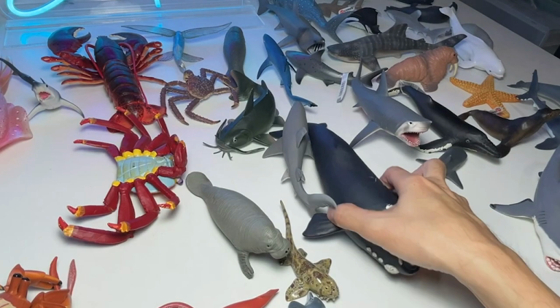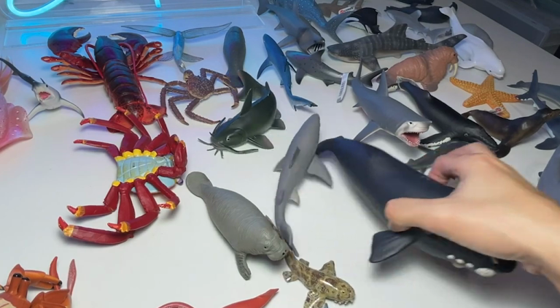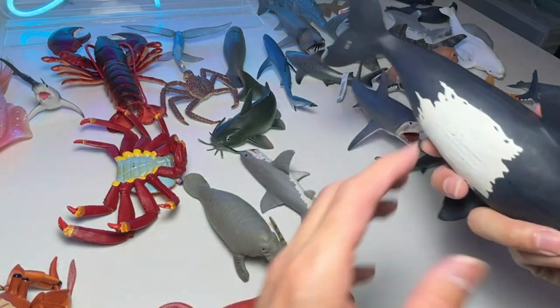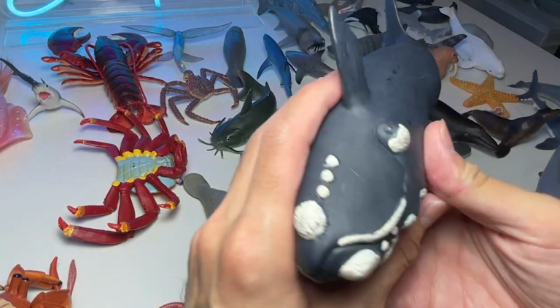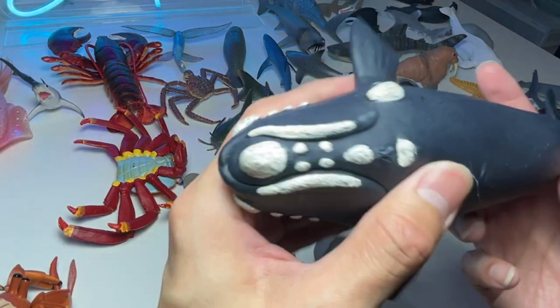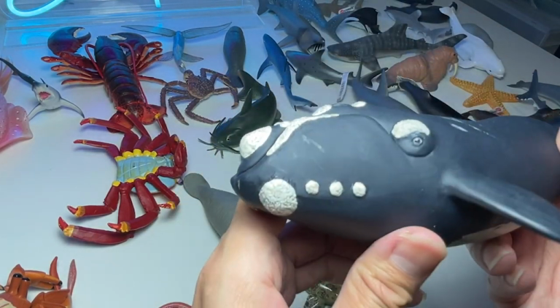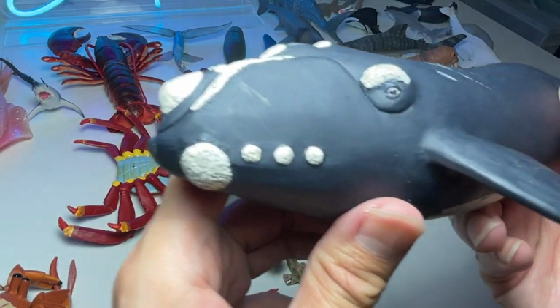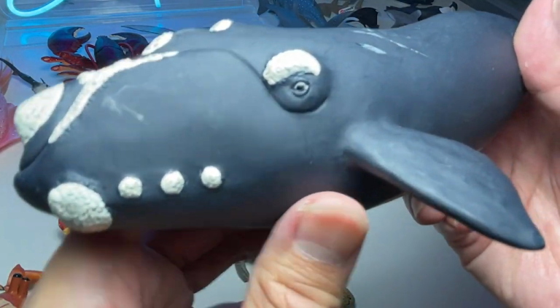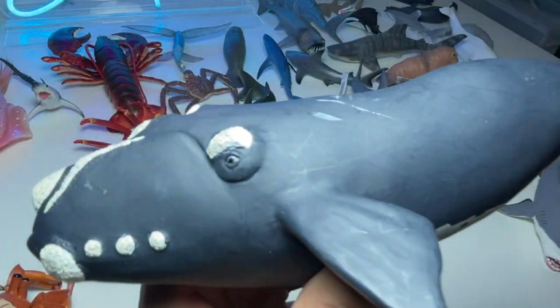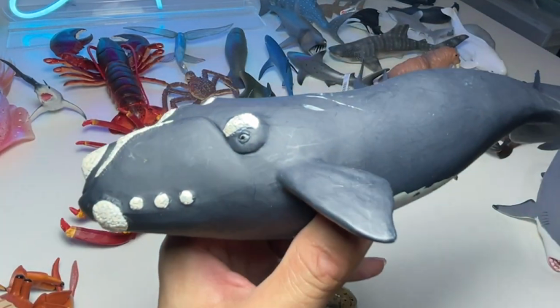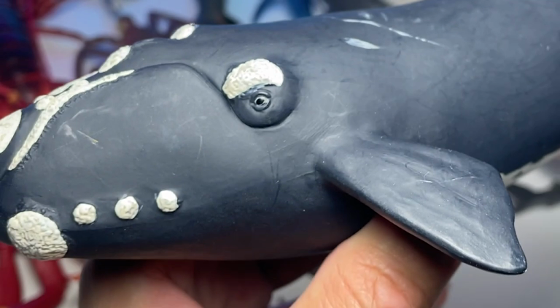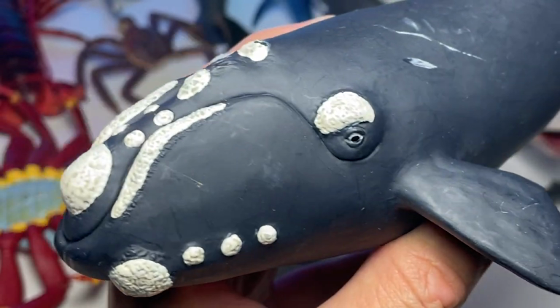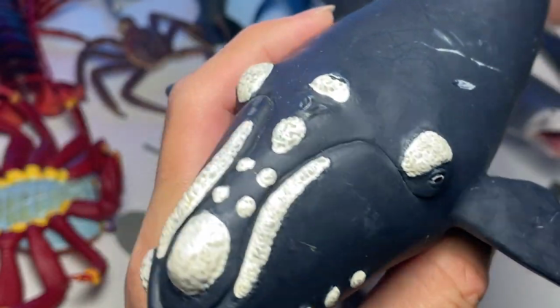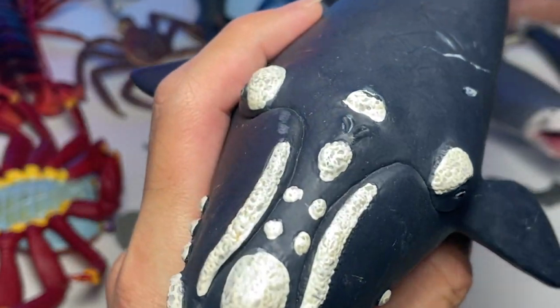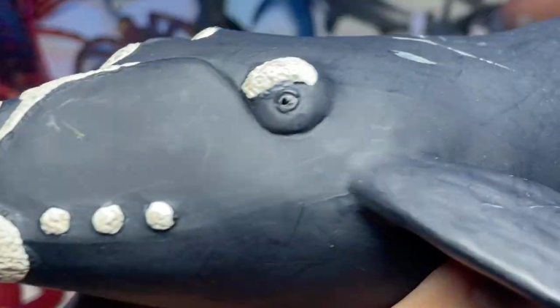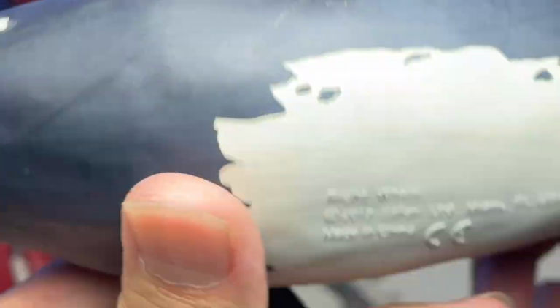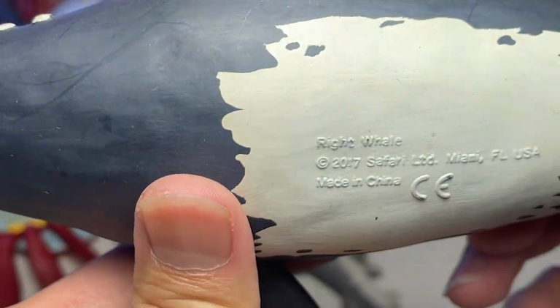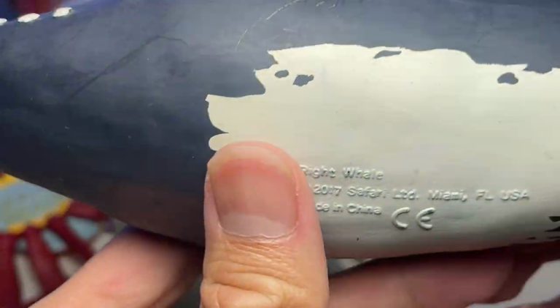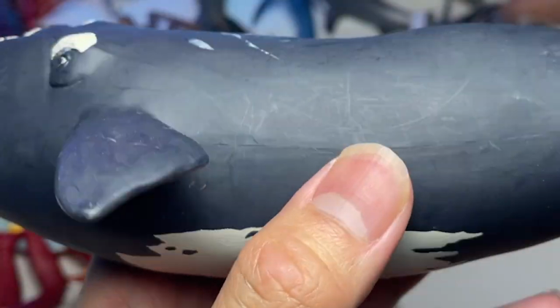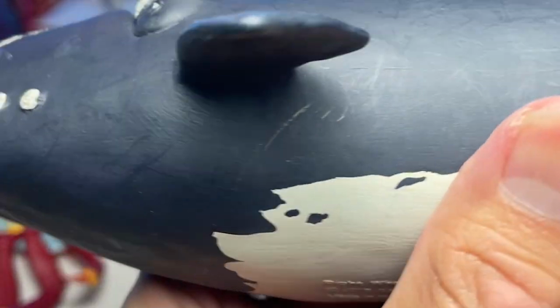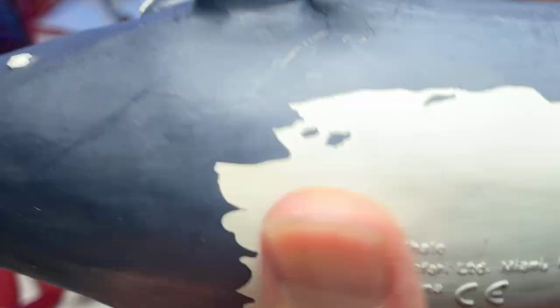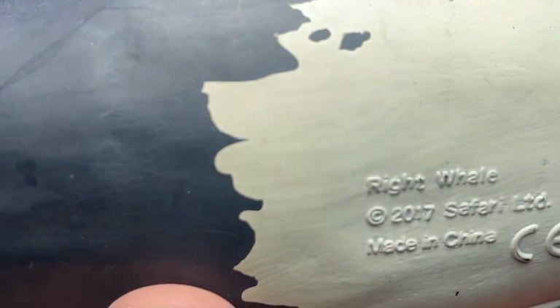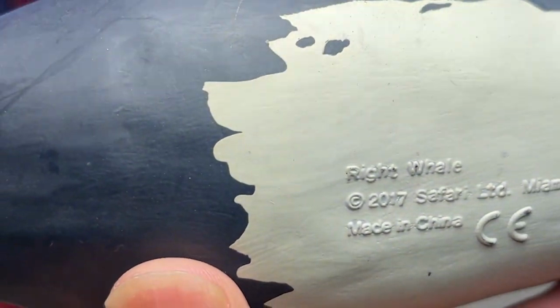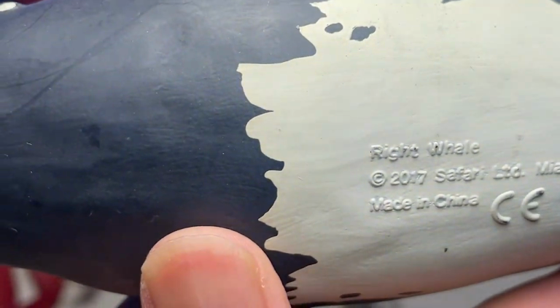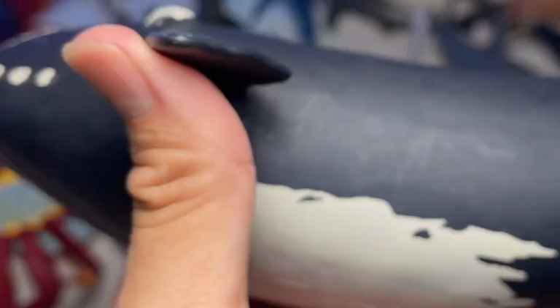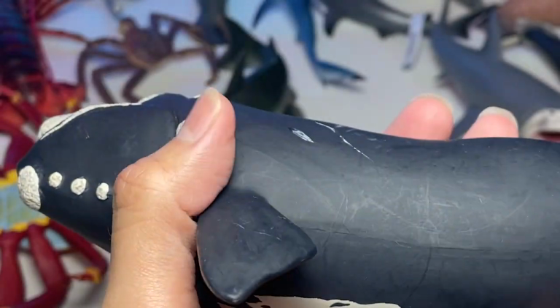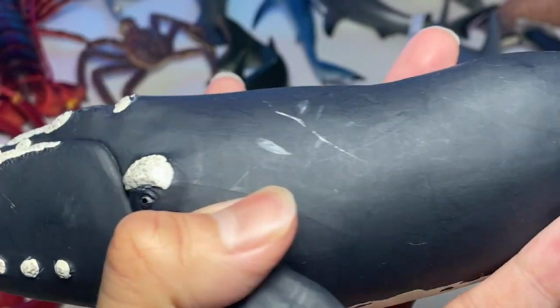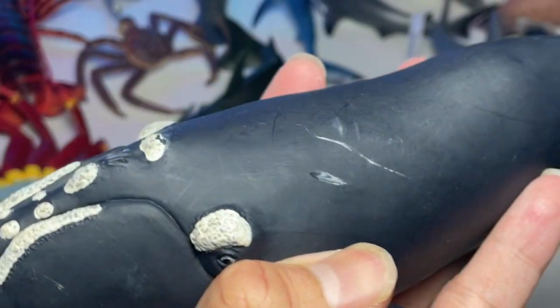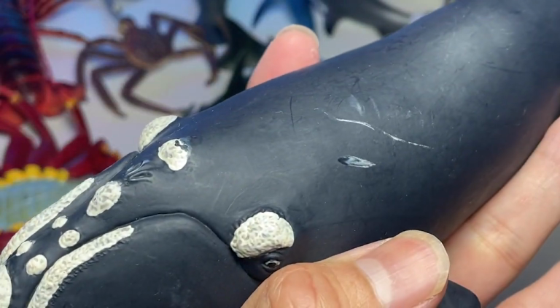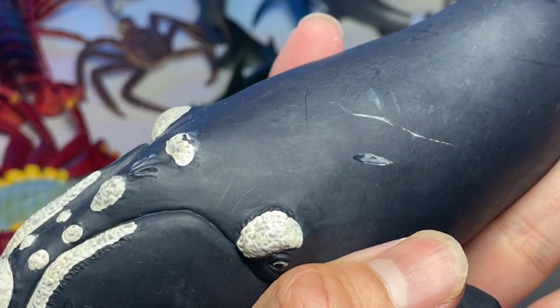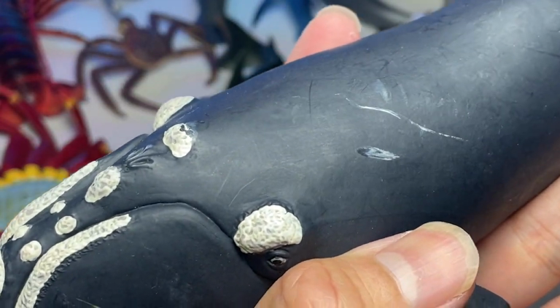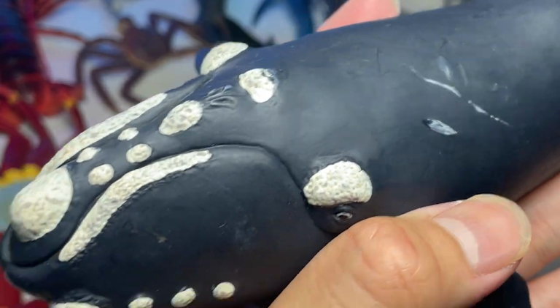This next figure looks really good — I must say it looks kind of realistic as well, it looks like an actual whale. This is actually known as the right whale. A pretty old figure, from 2017 — roughly about five years back.